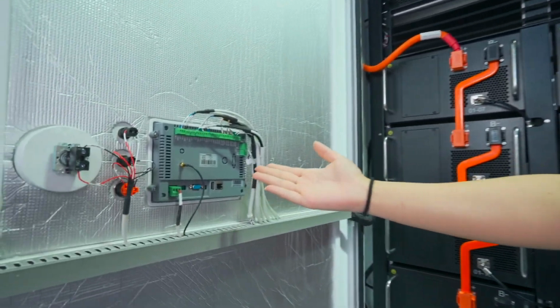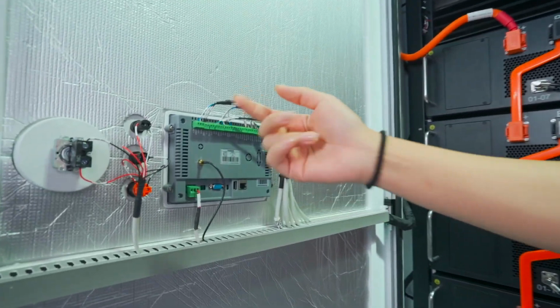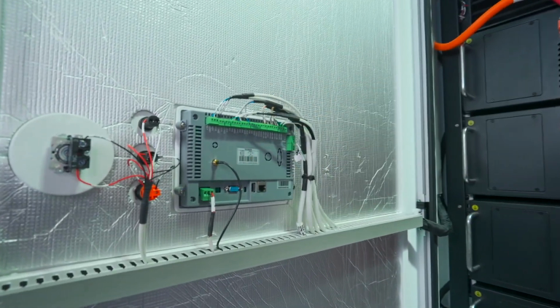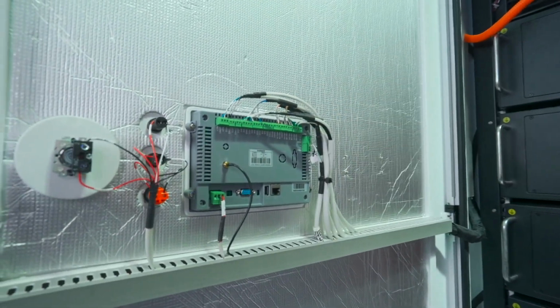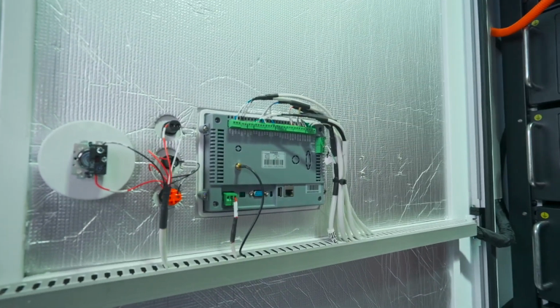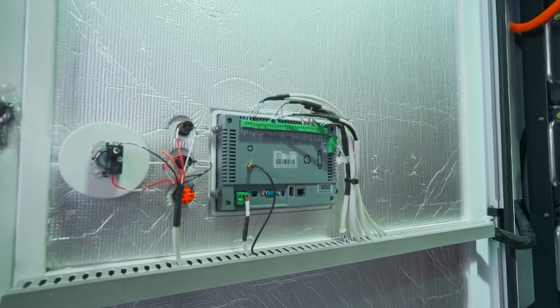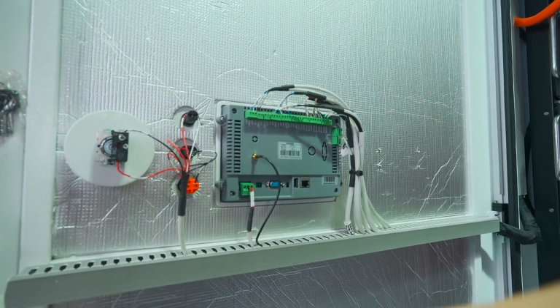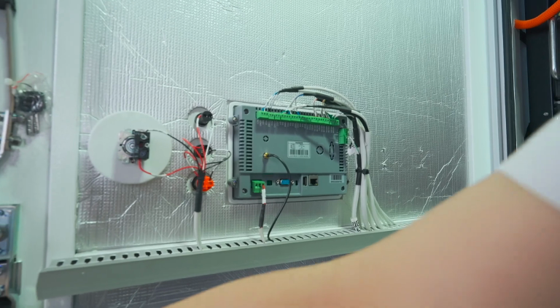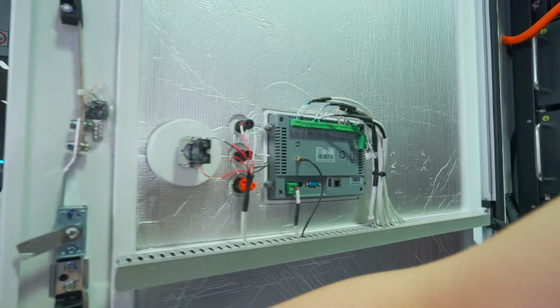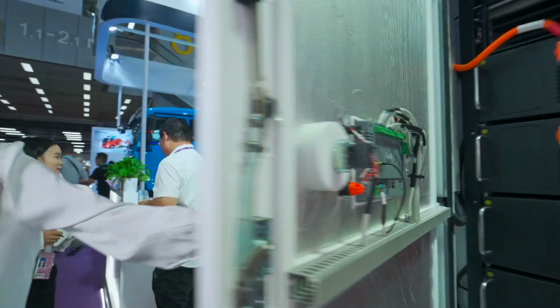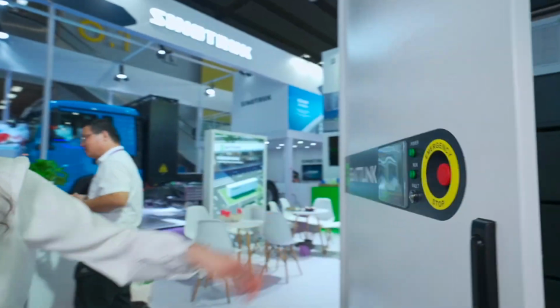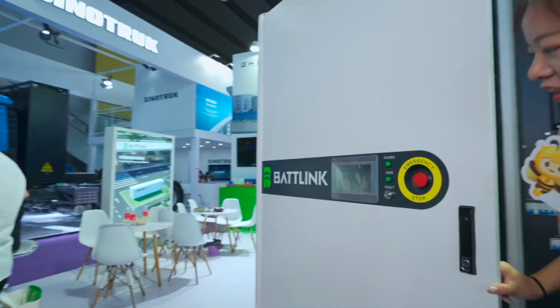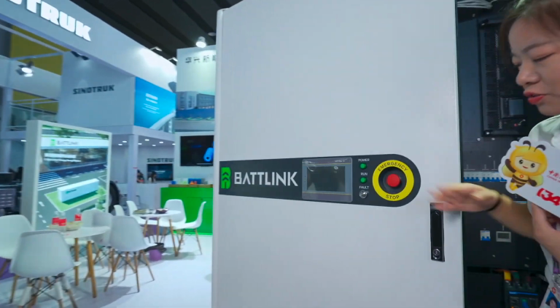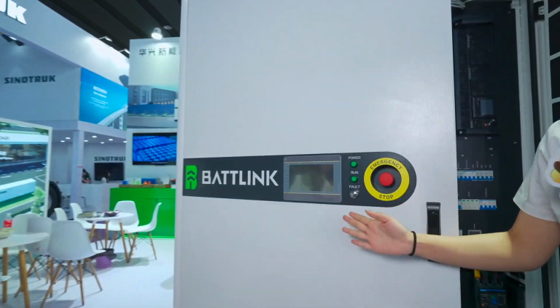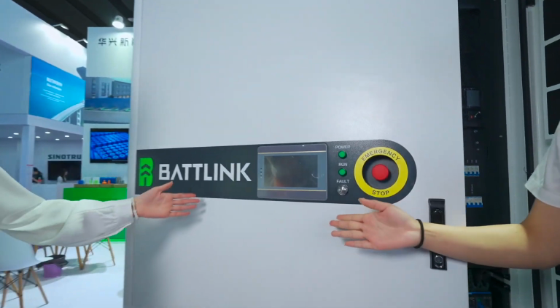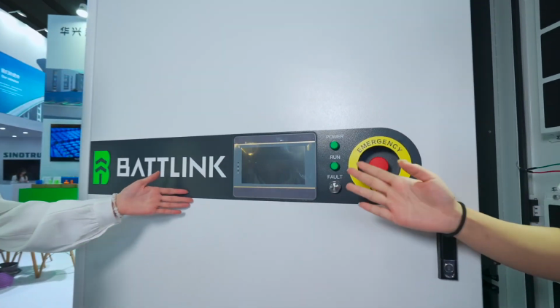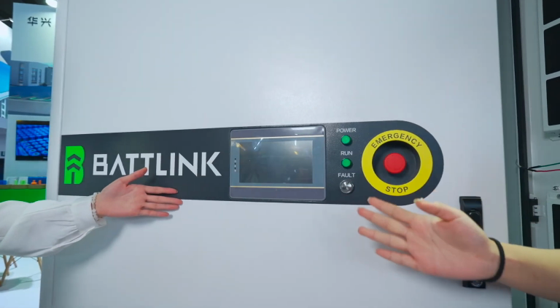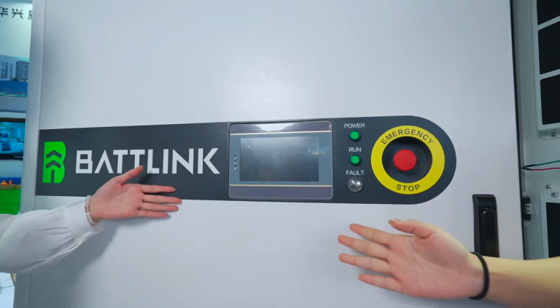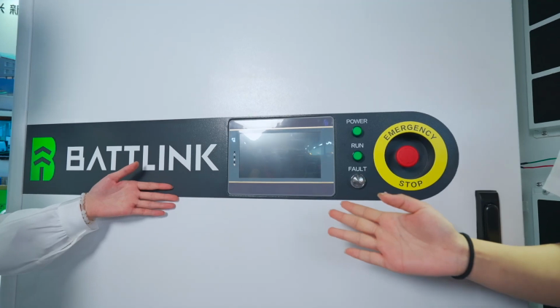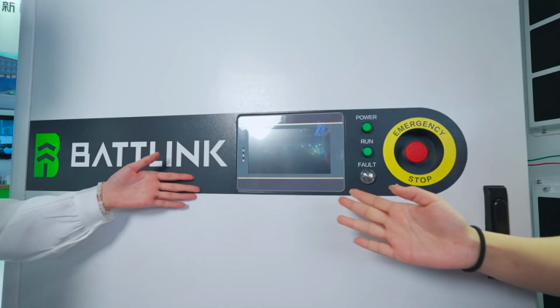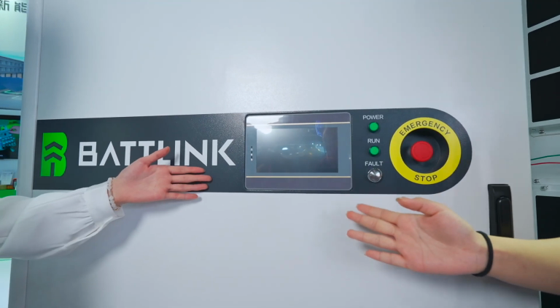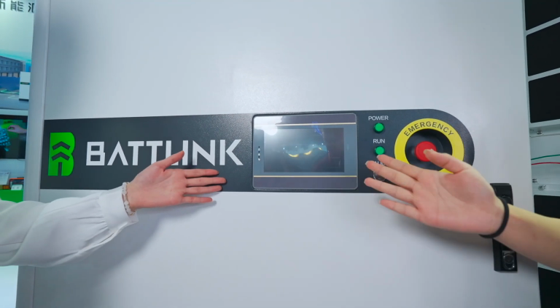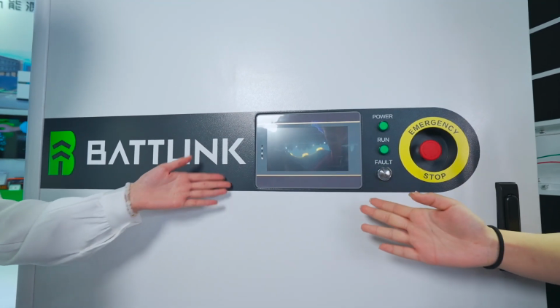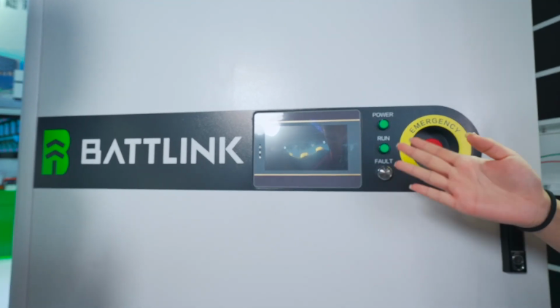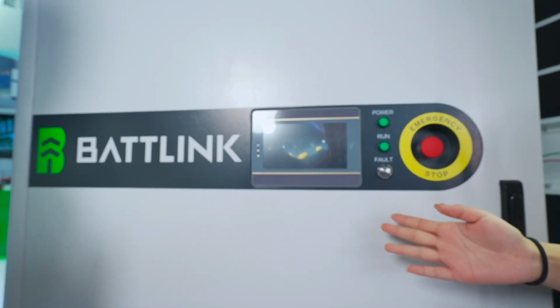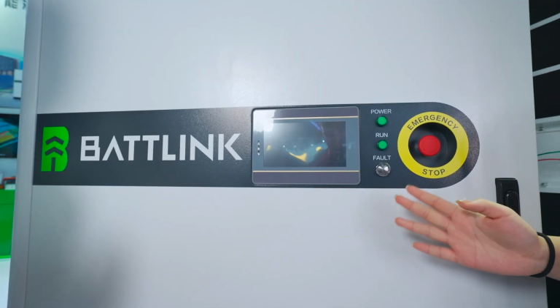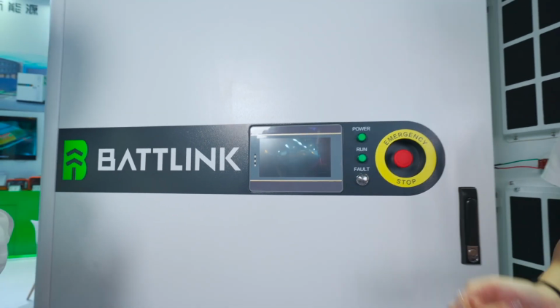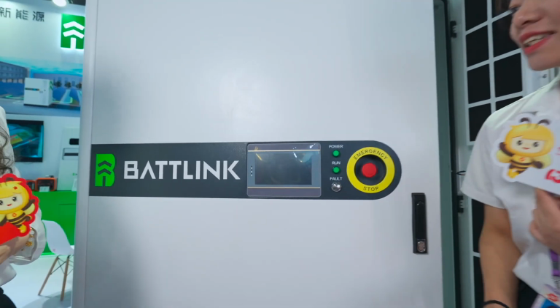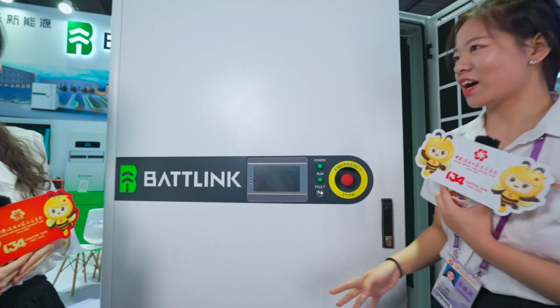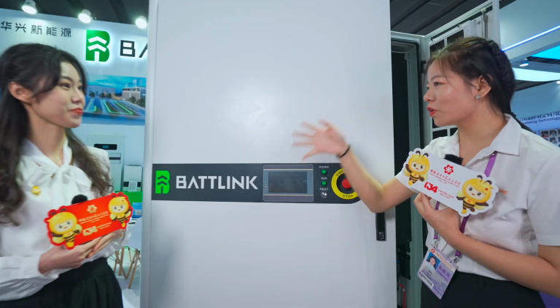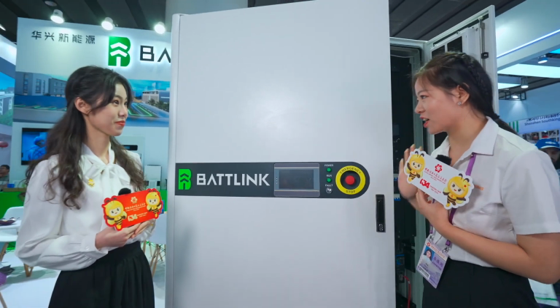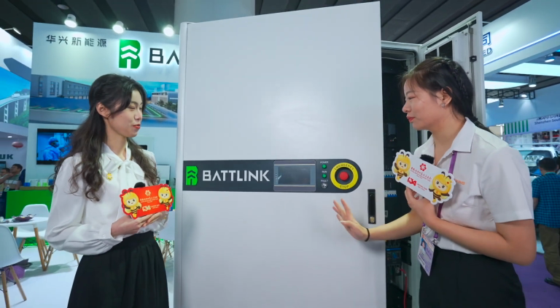Here is the screen where we can see how much power we have discharged and charged. It's a full system.